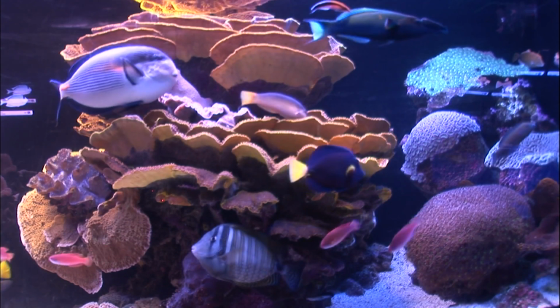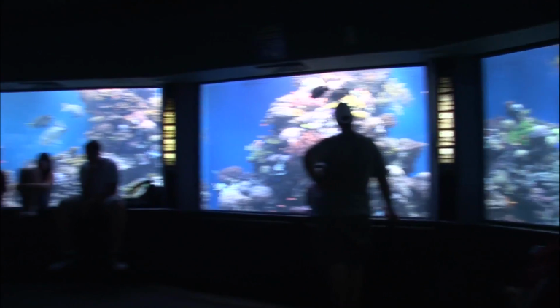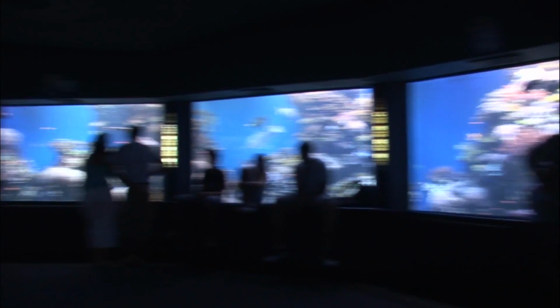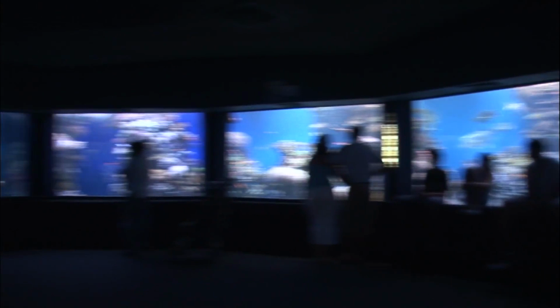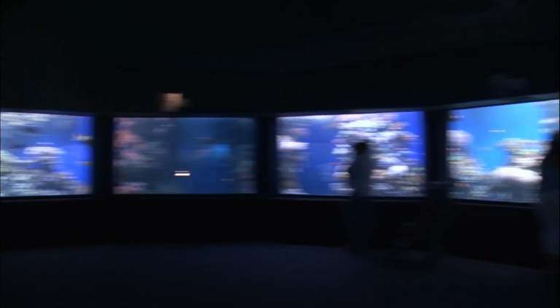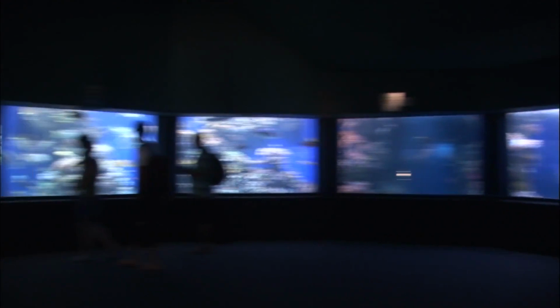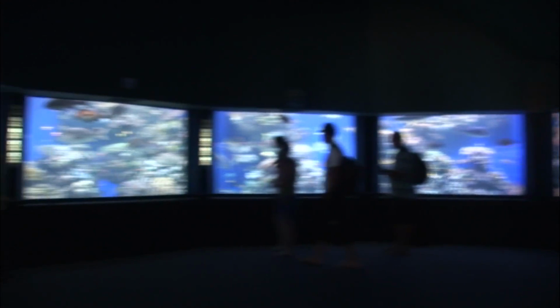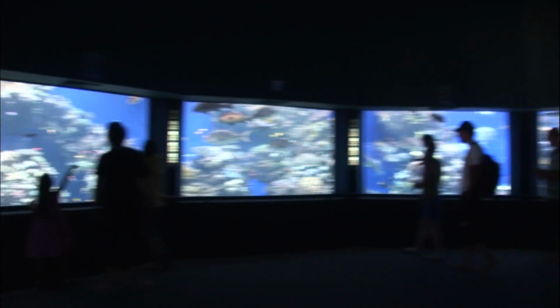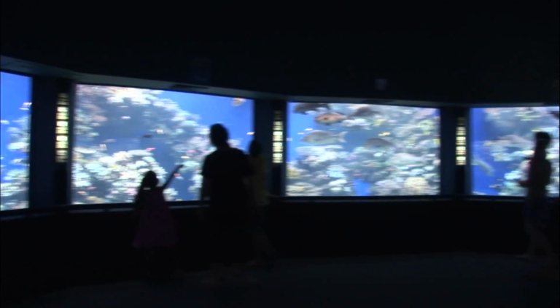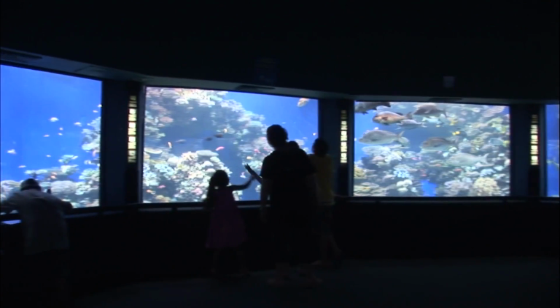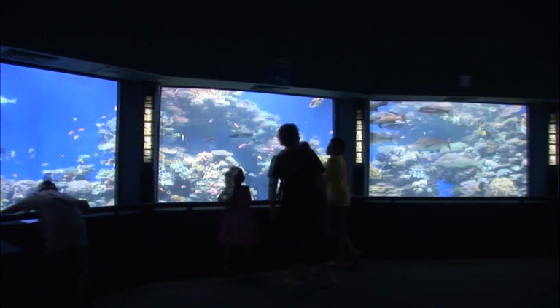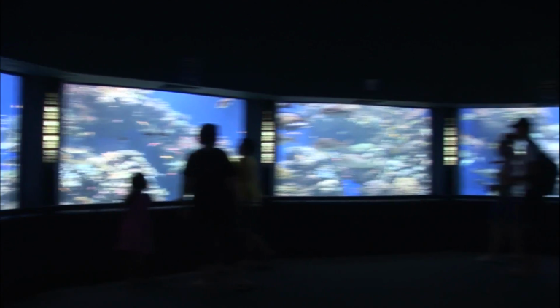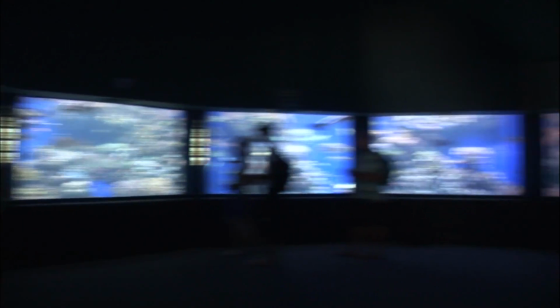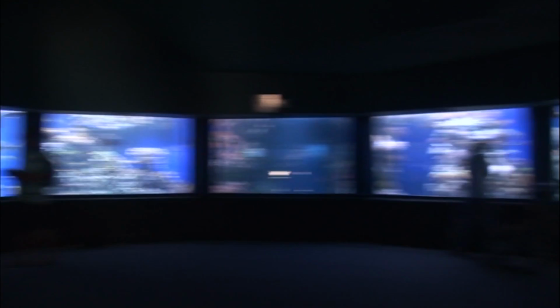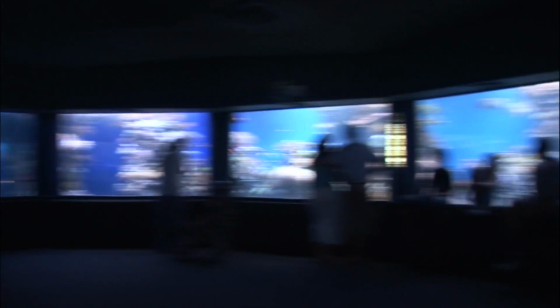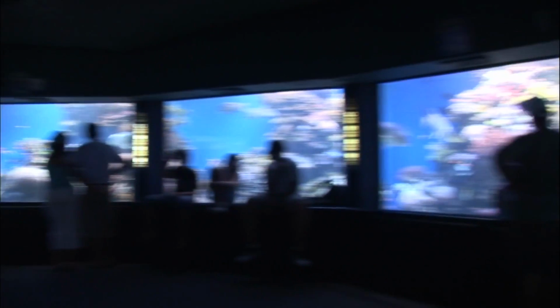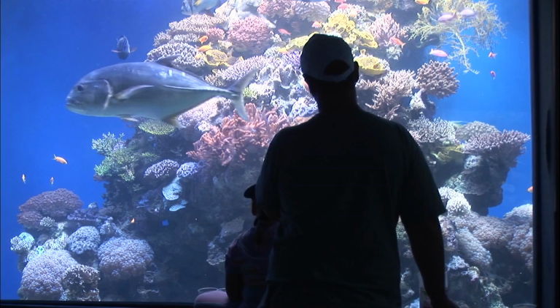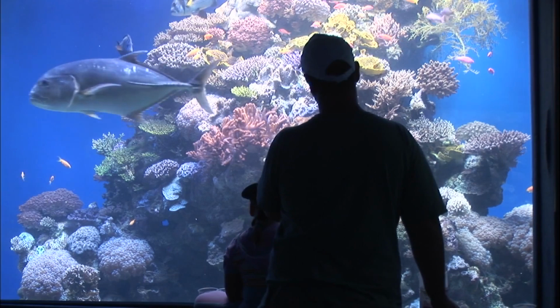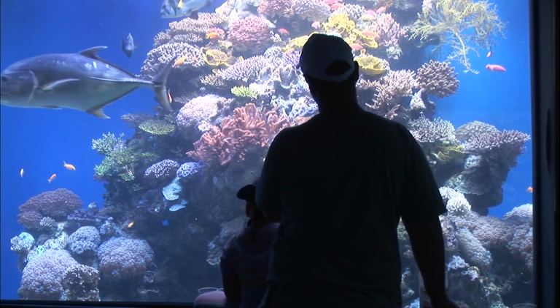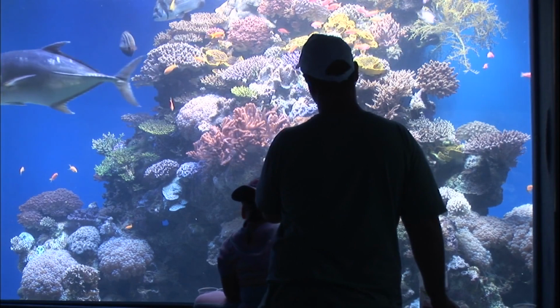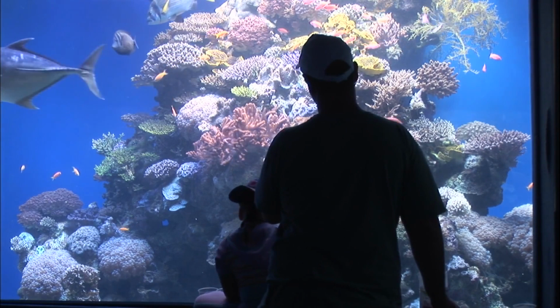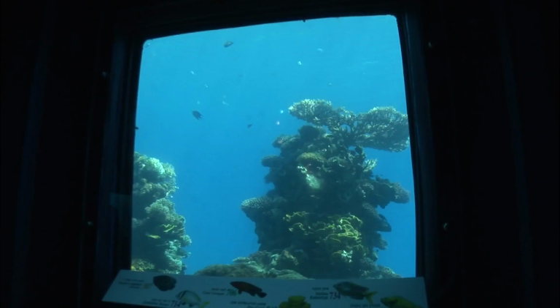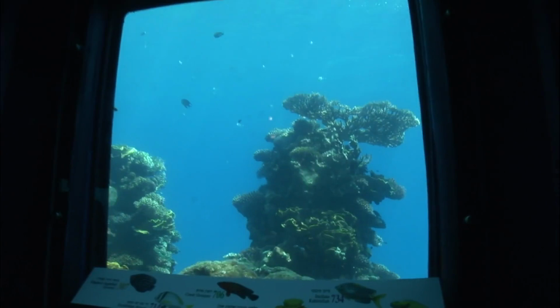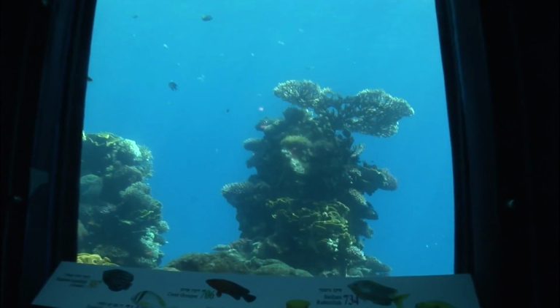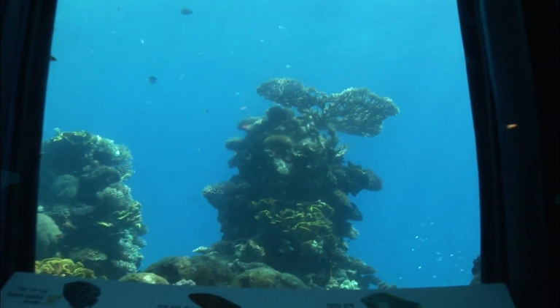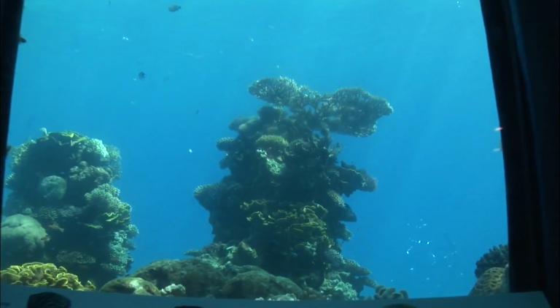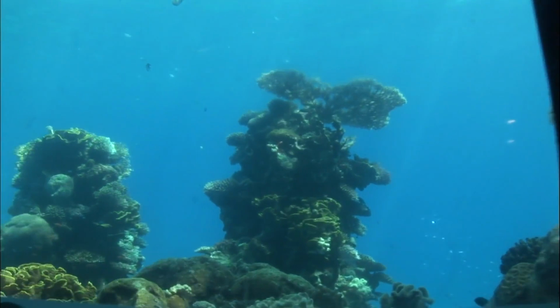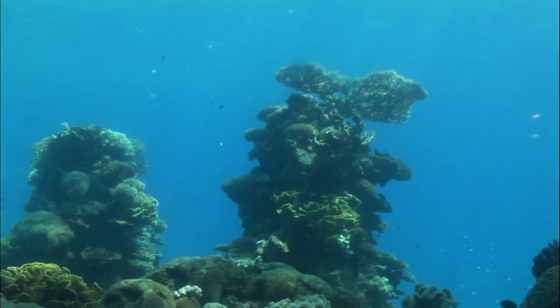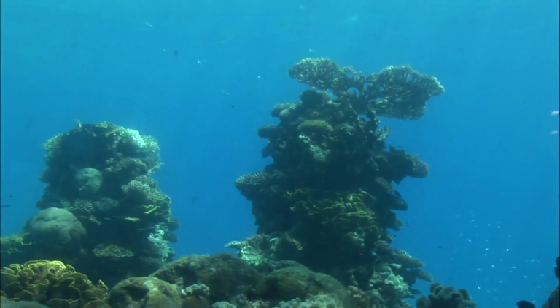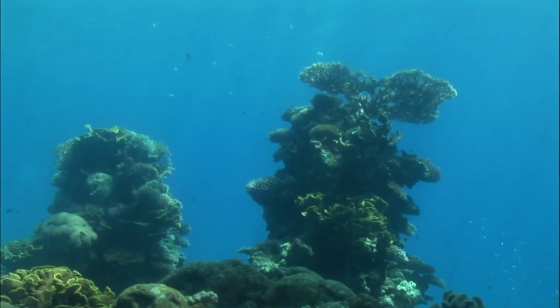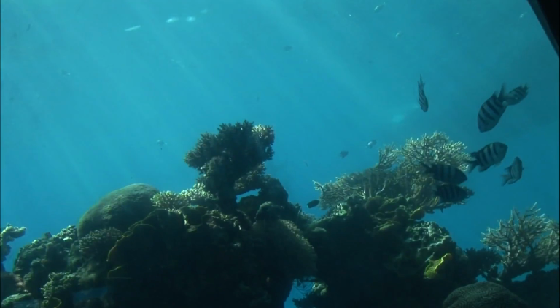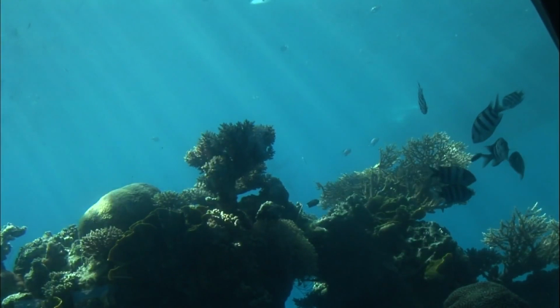Watching the undersea life is like watching a film. Behind a glass screen, the sea is giving us a non-stop show — a show with no limits.